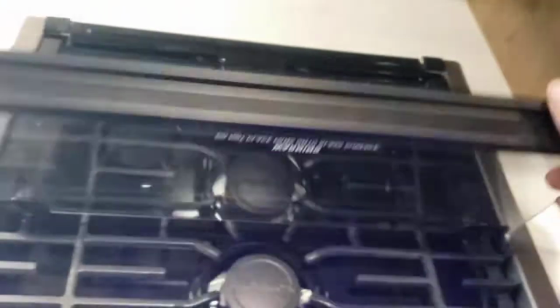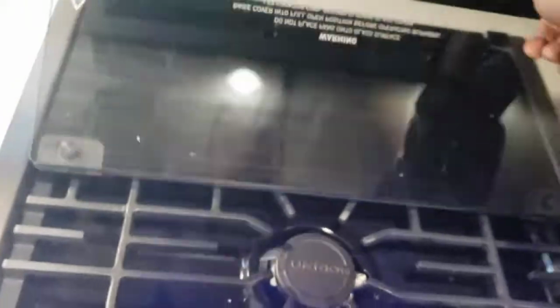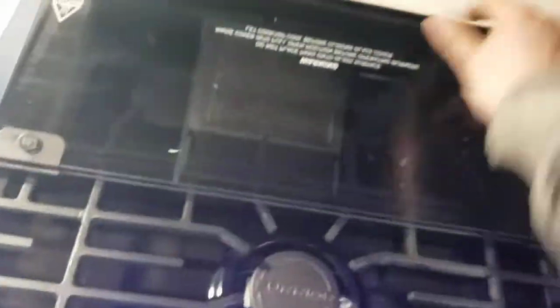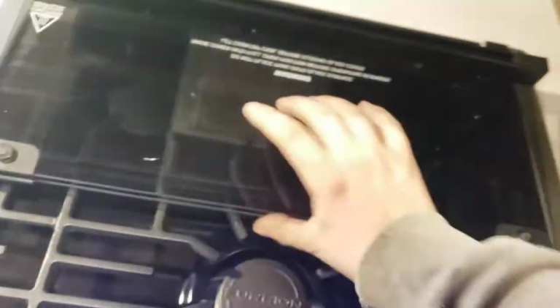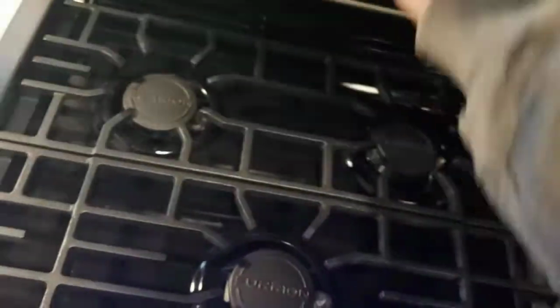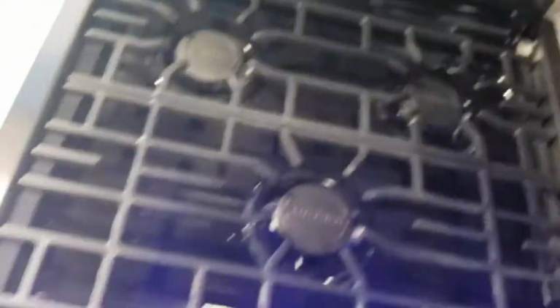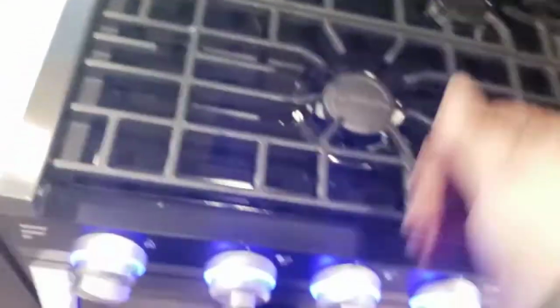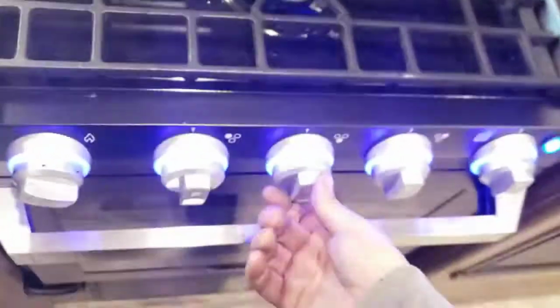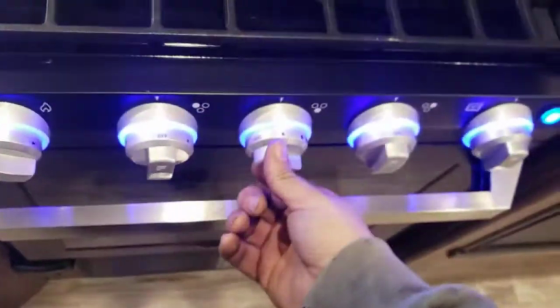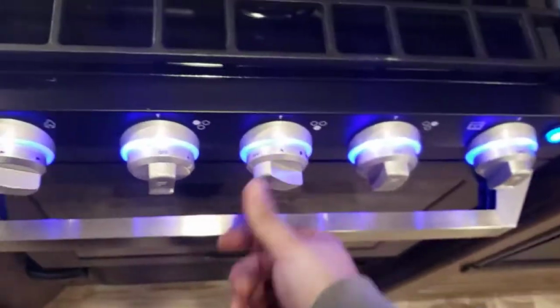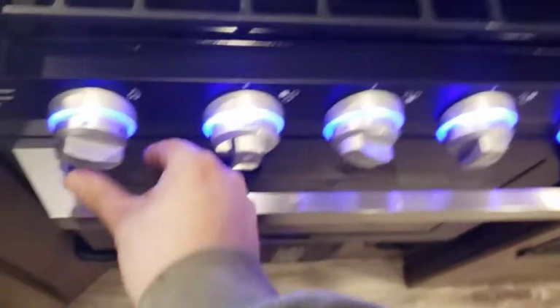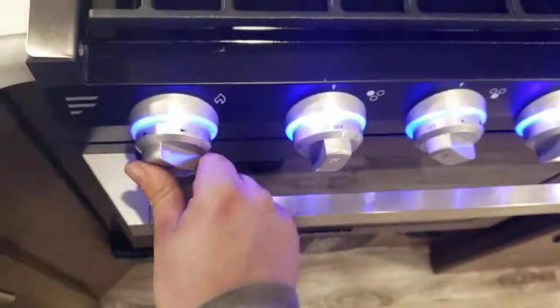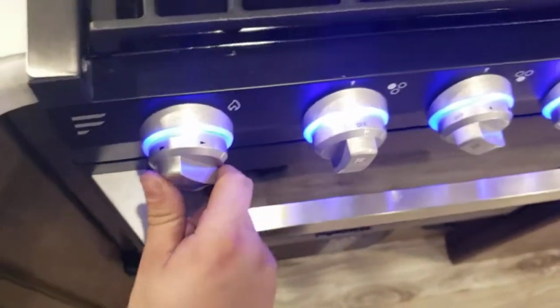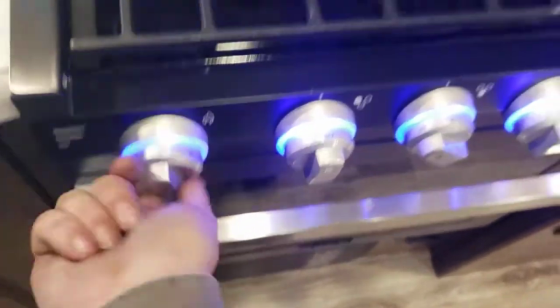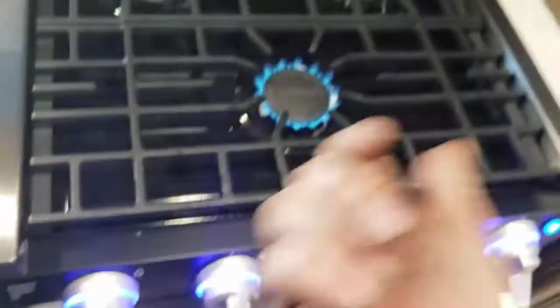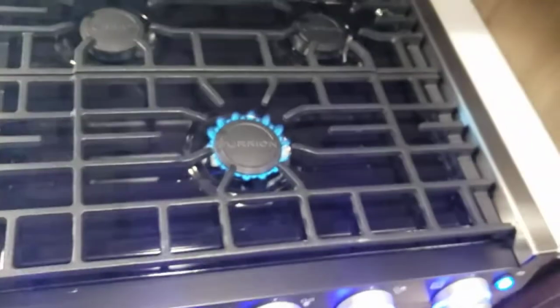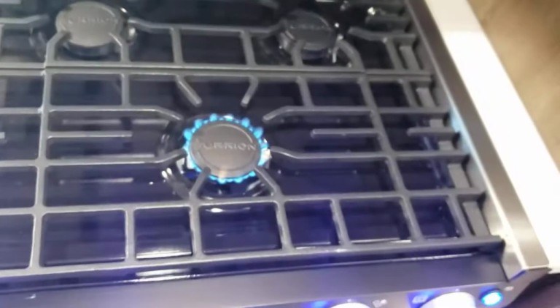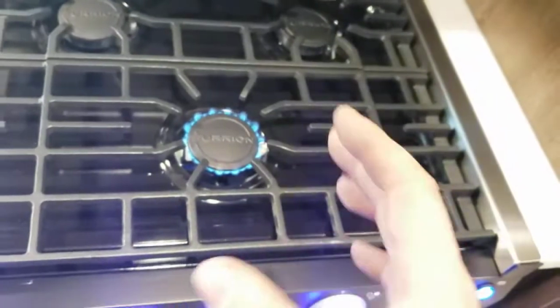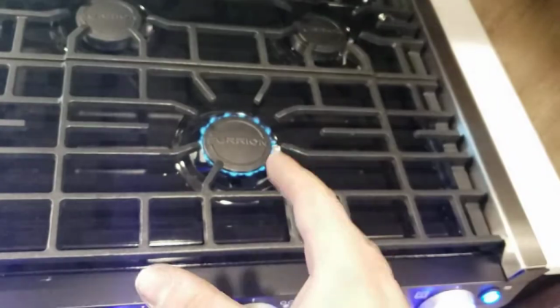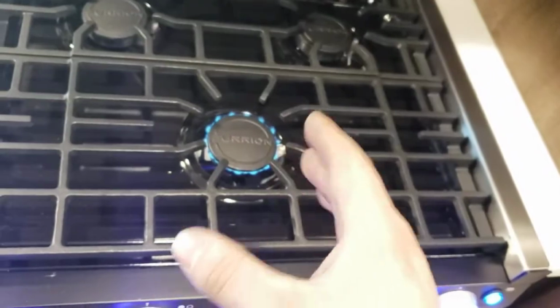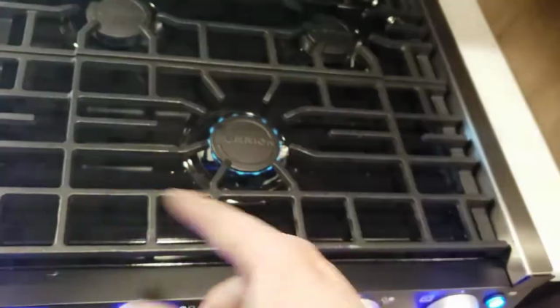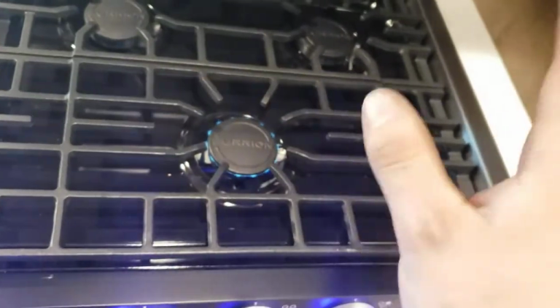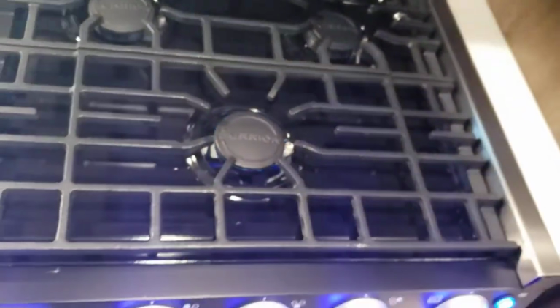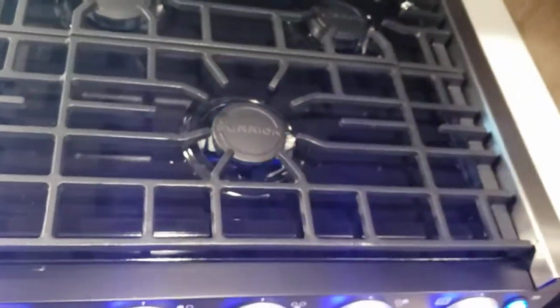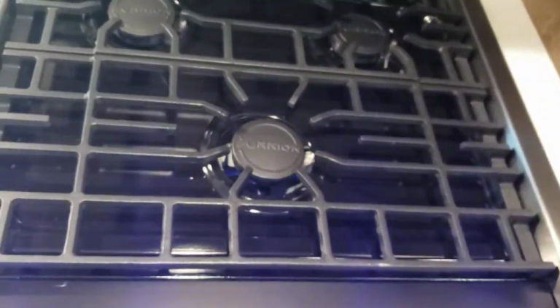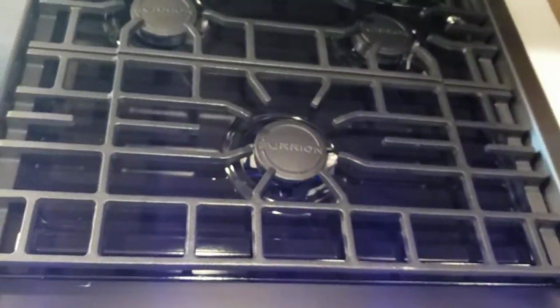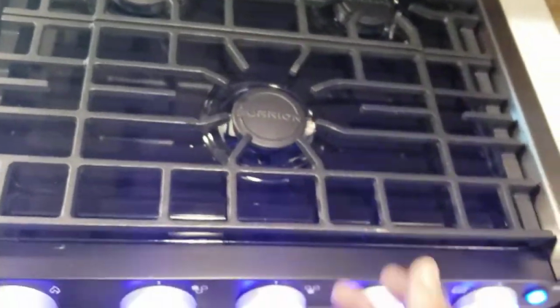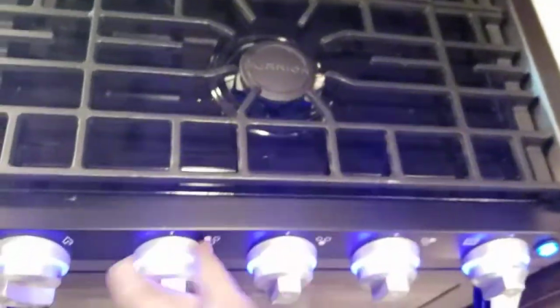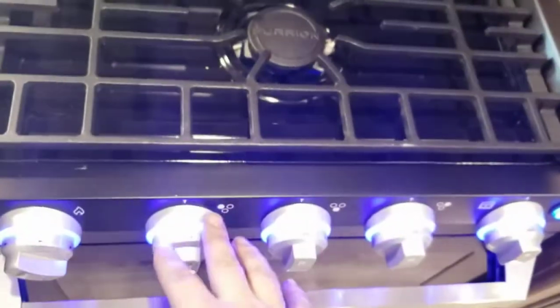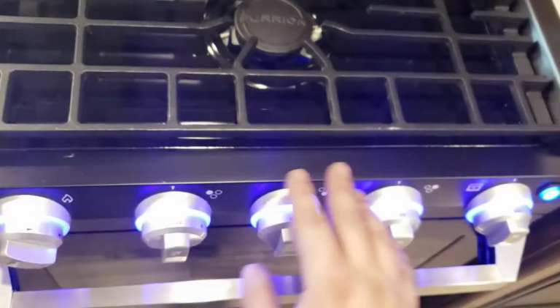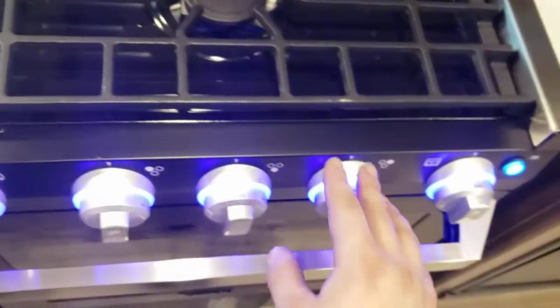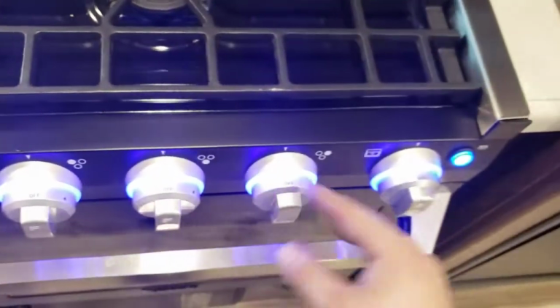The cook top is super simple. Open the folding glass cover, turn the knob to the flame position, and twist your sparker to light it up. The gas is off right now so it's bleeding the gas out of the lines first, then you're good. All burners work the same way.